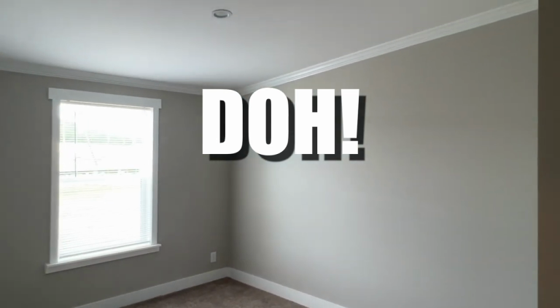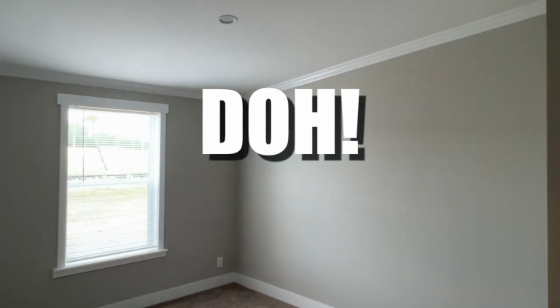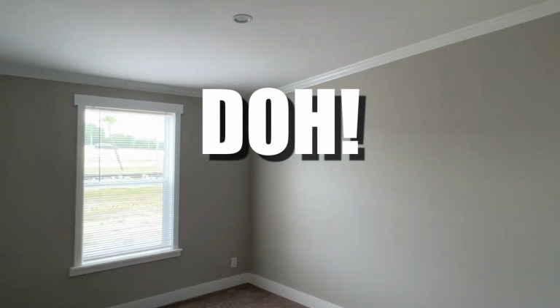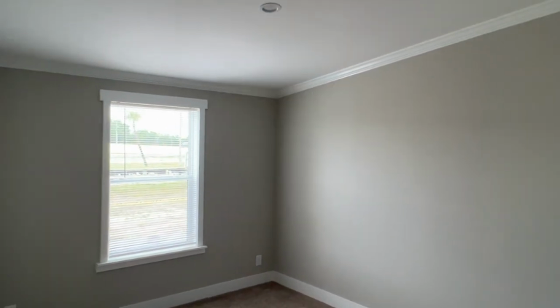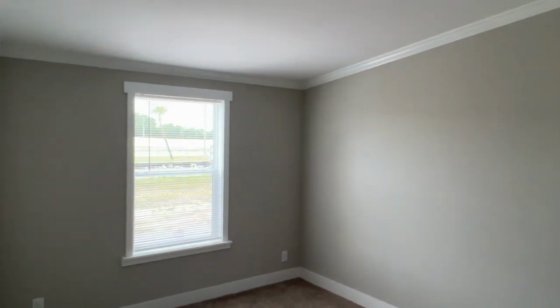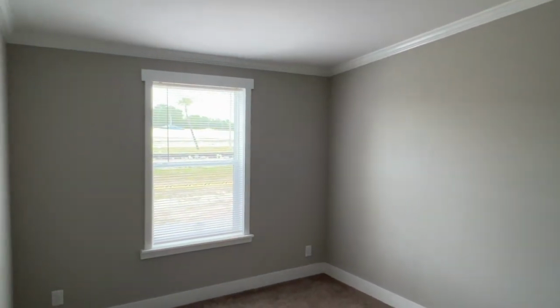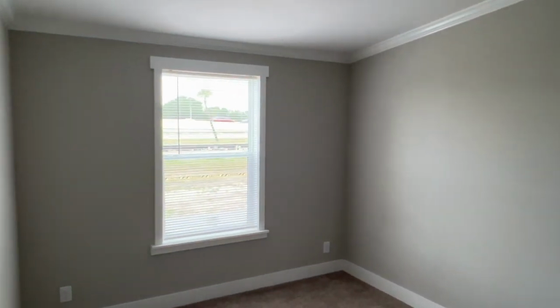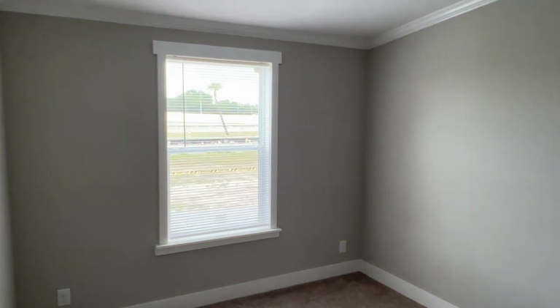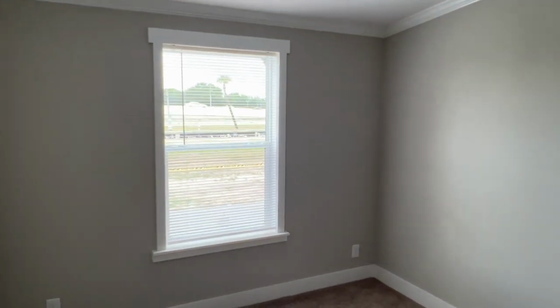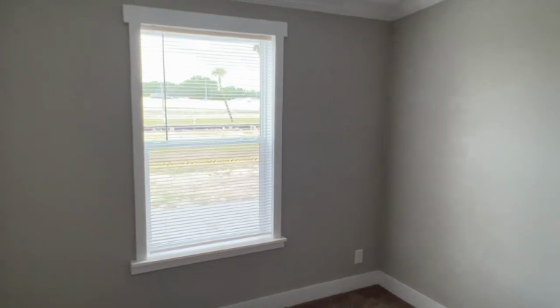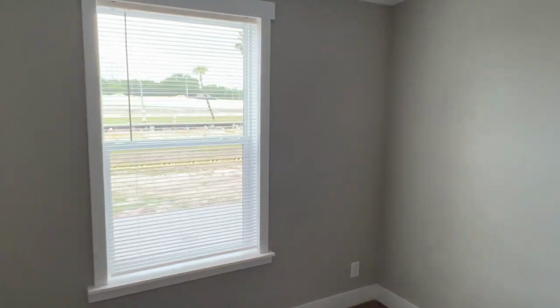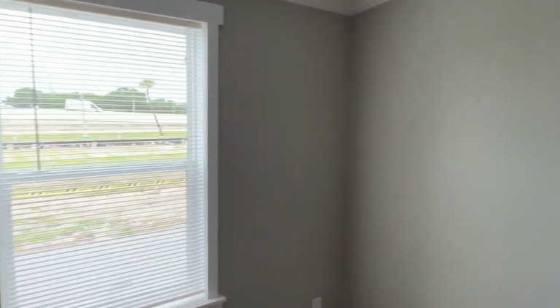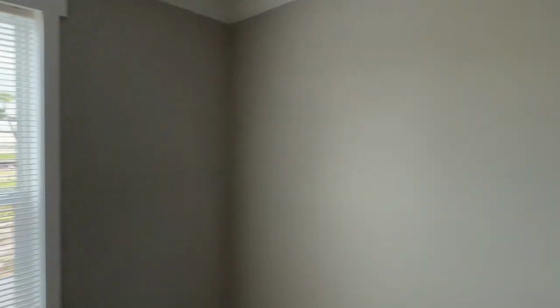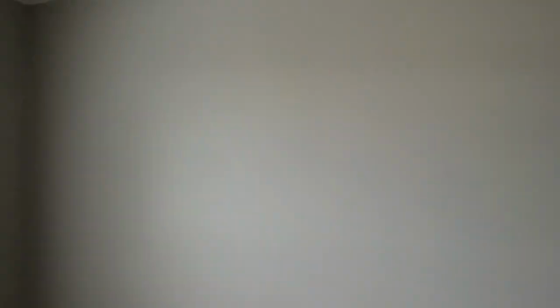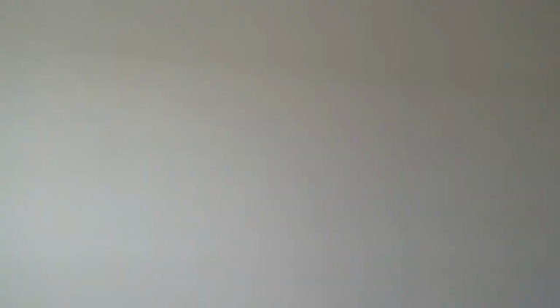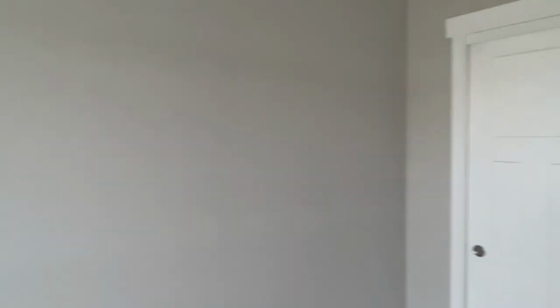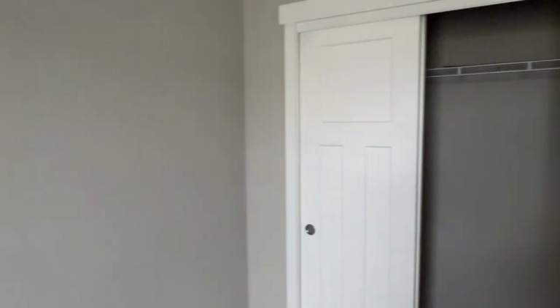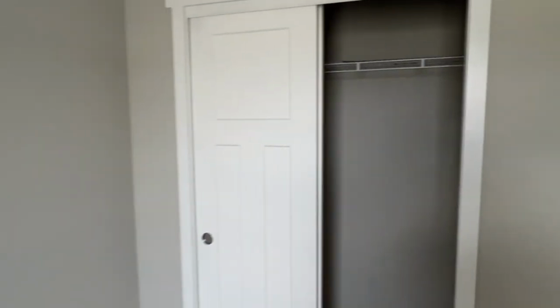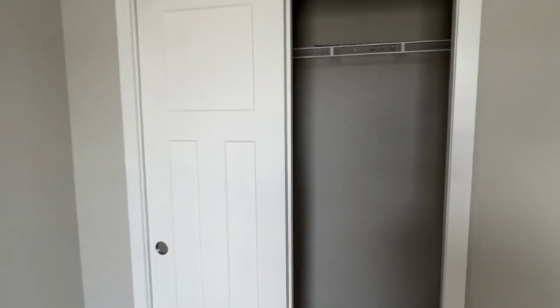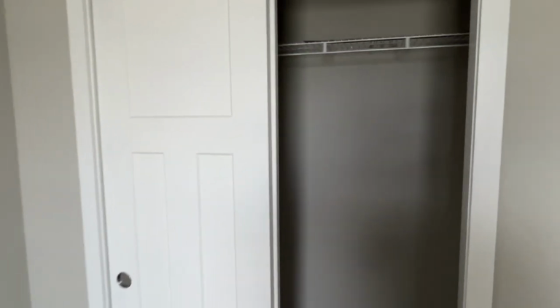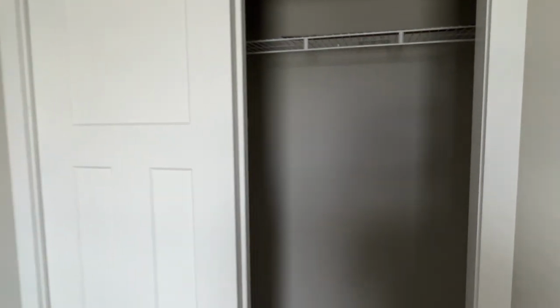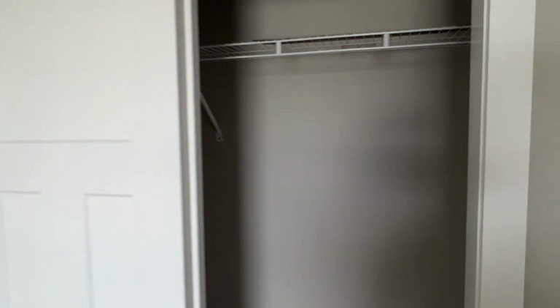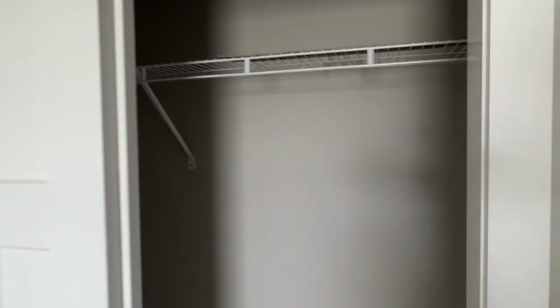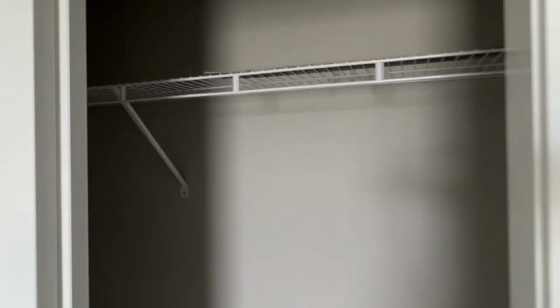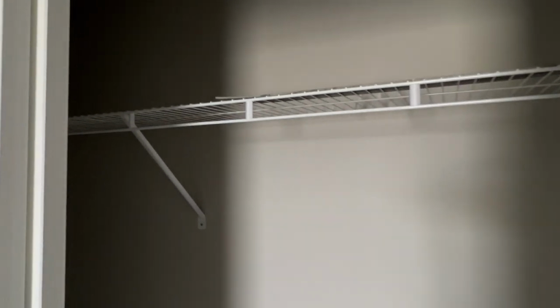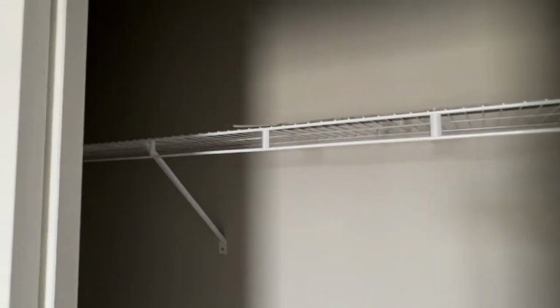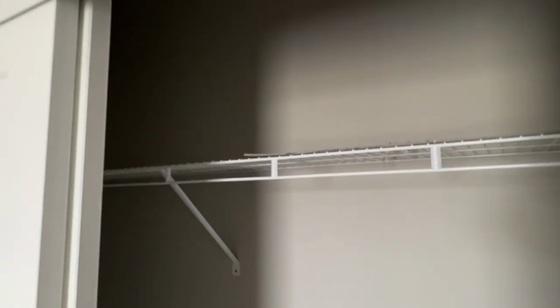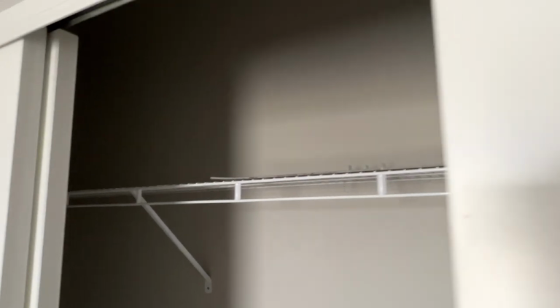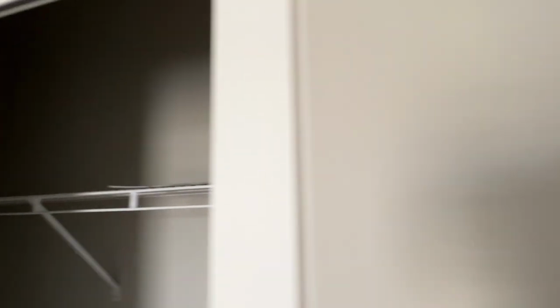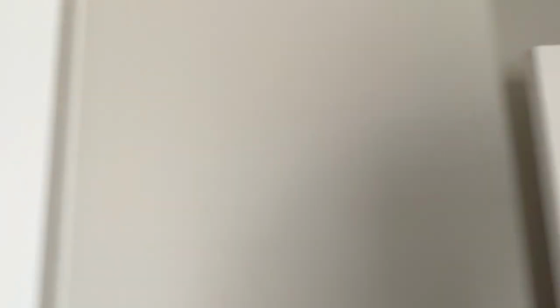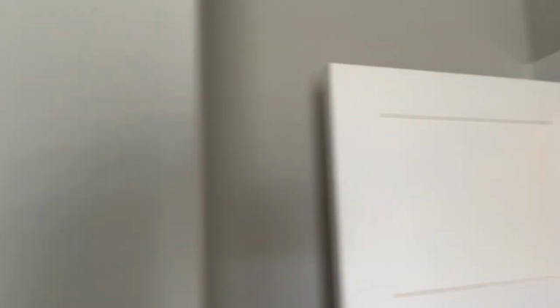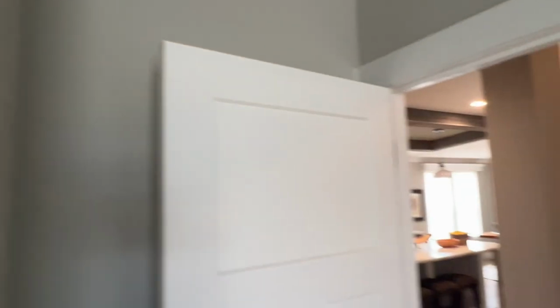Bedroom three. About the same size, same setup here. Bypass doors. And there you go.